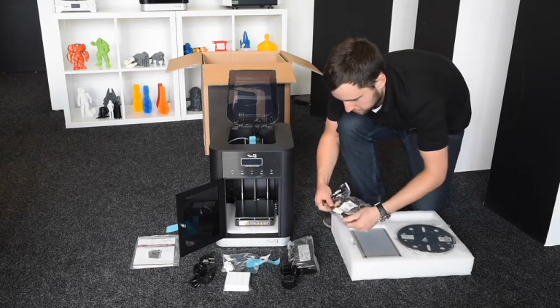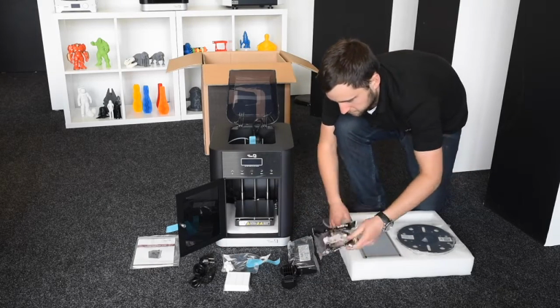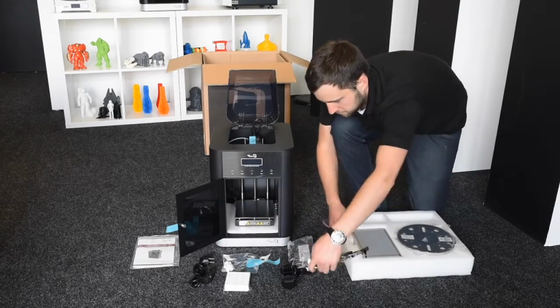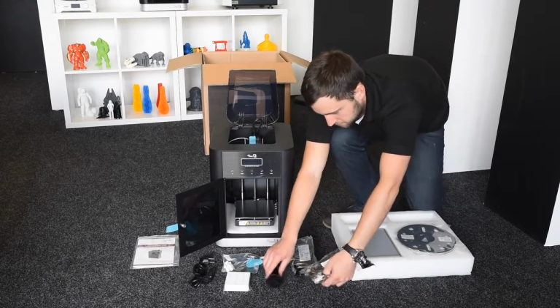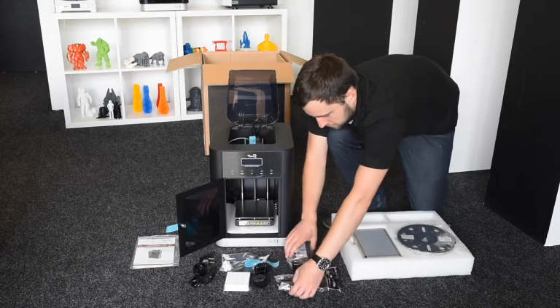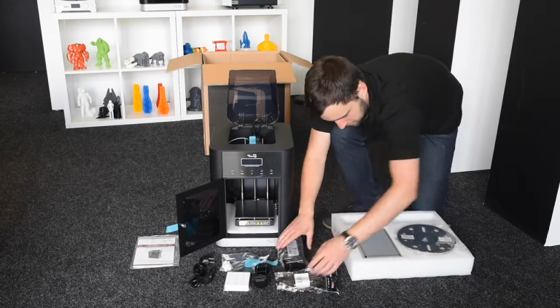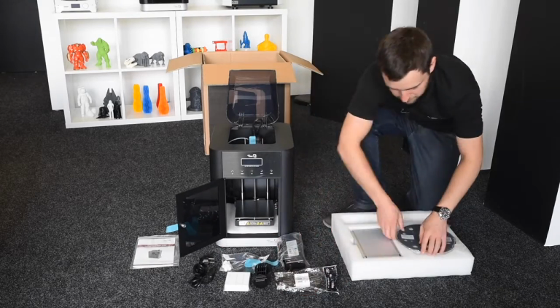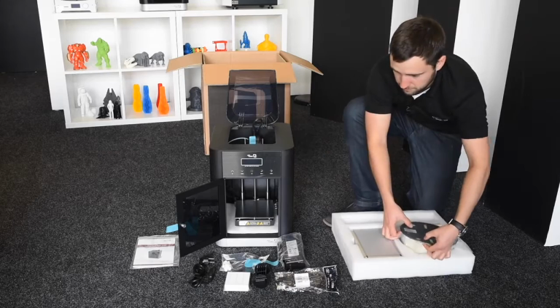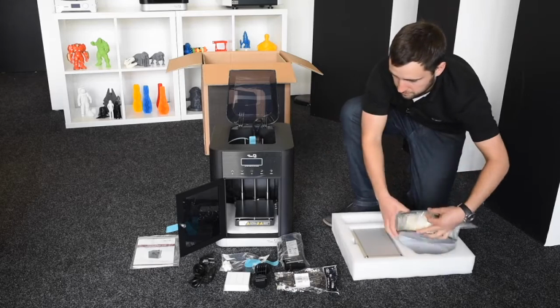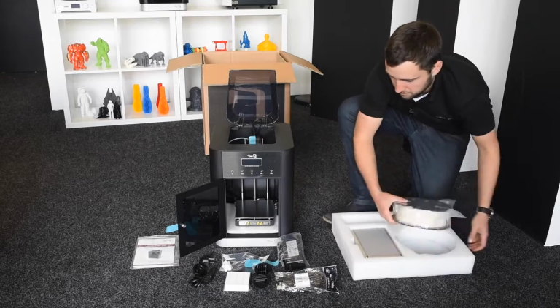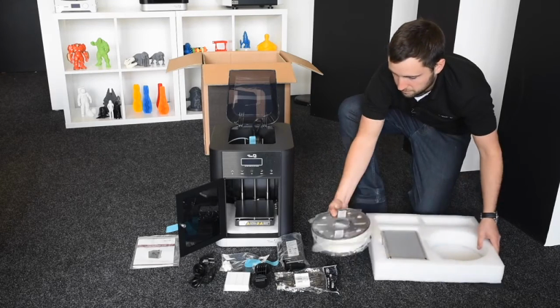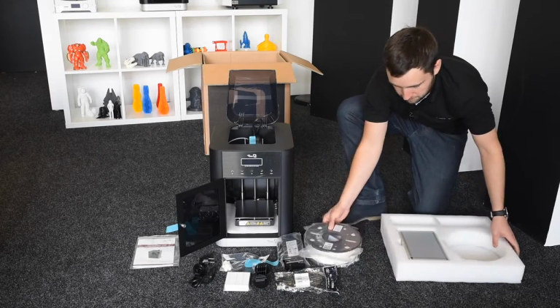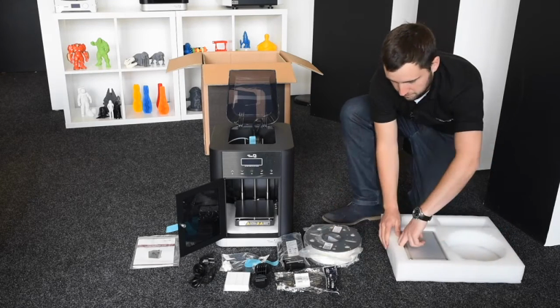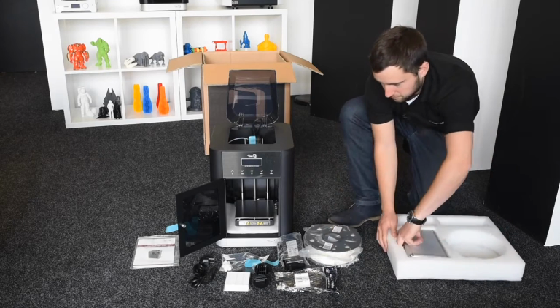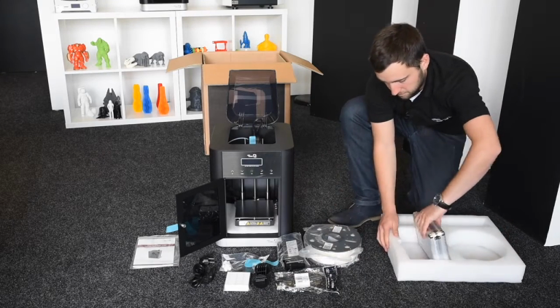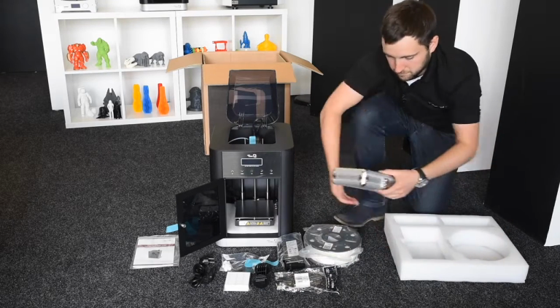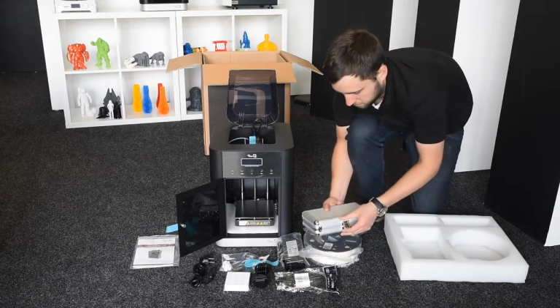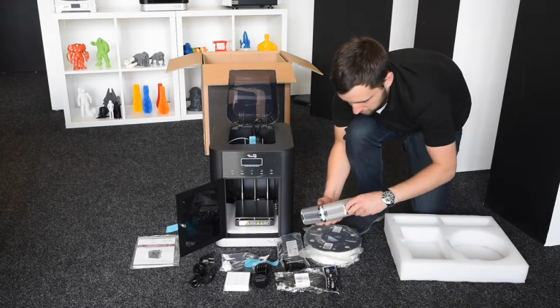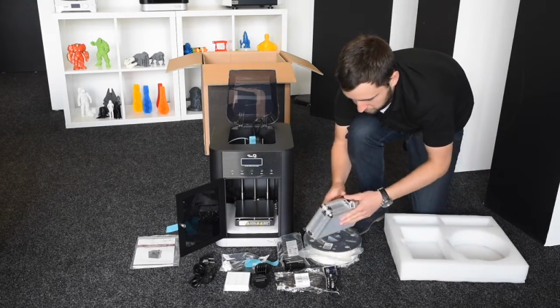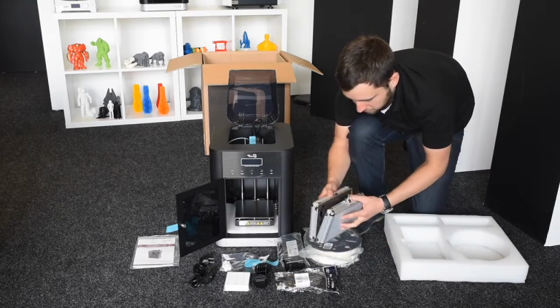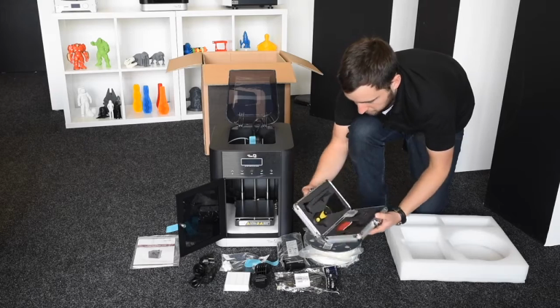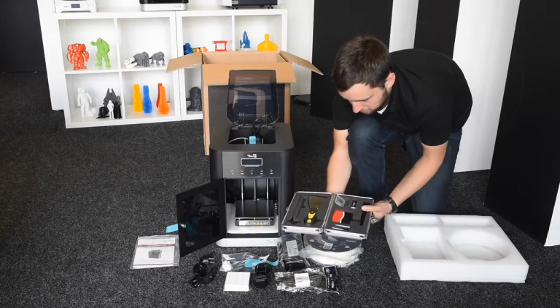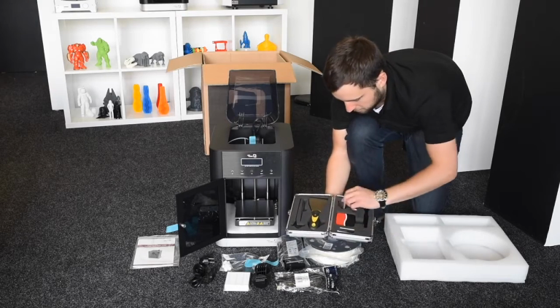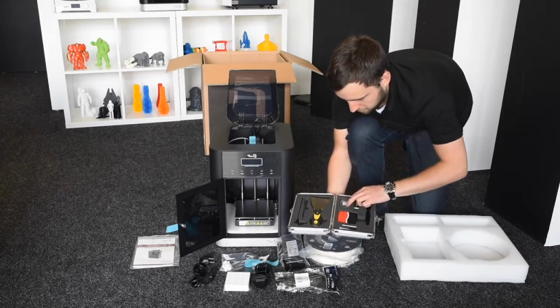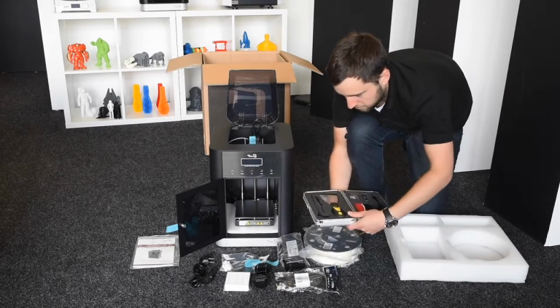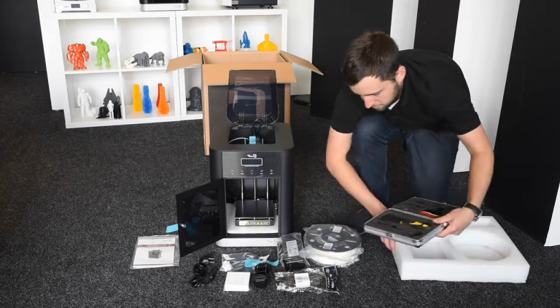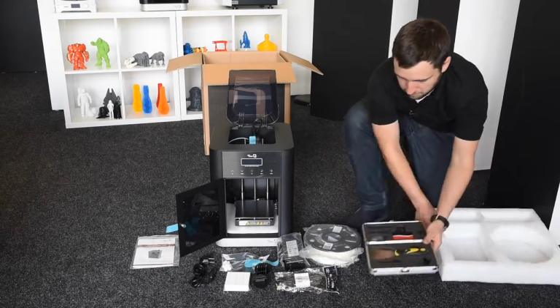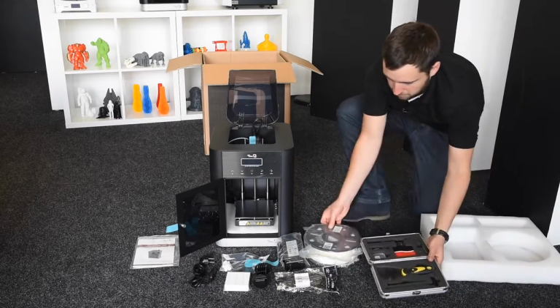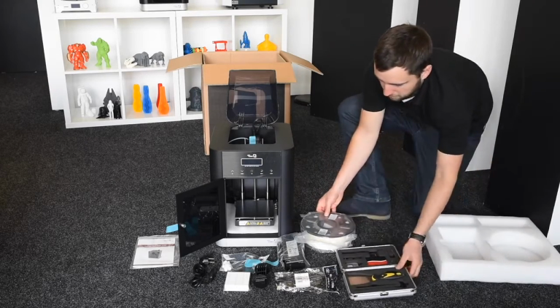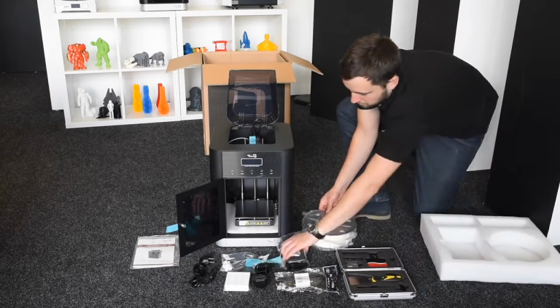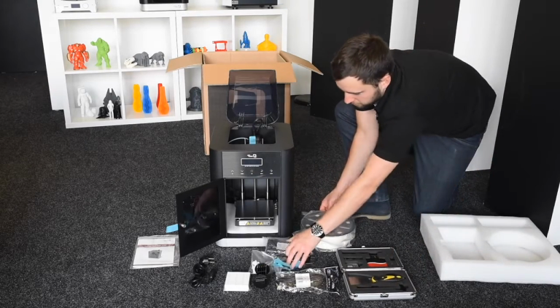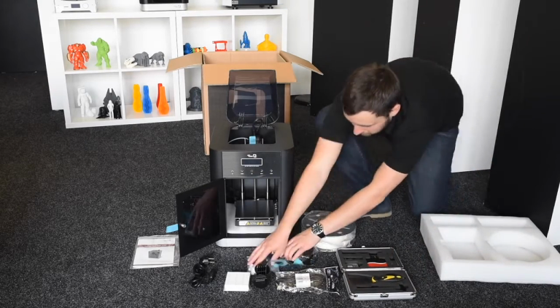And here are some of the accessories you get with the printer, including the filament. And a small tool kit as well, which we'll show you in more depth in a second.